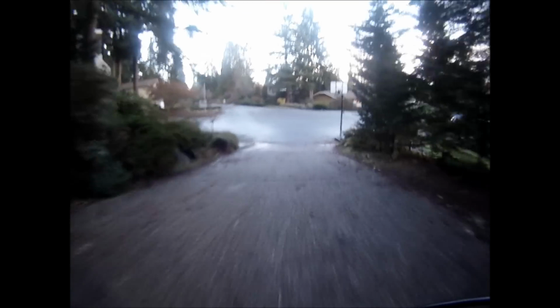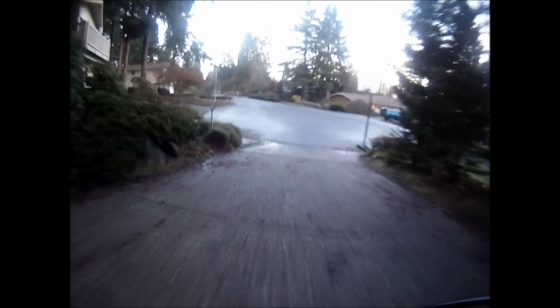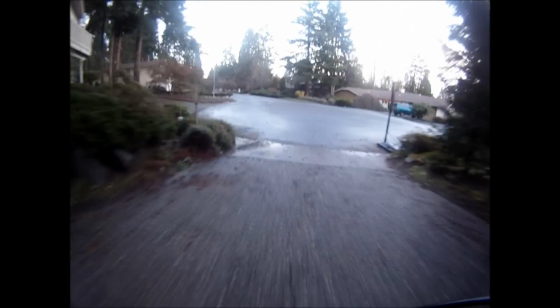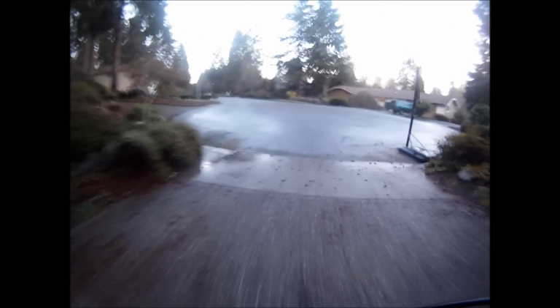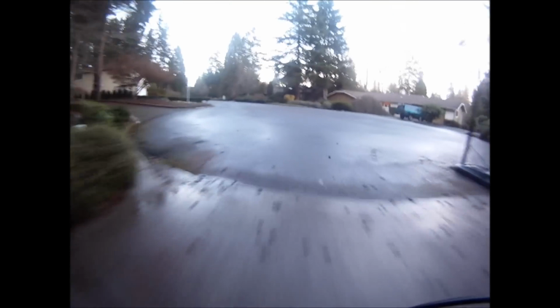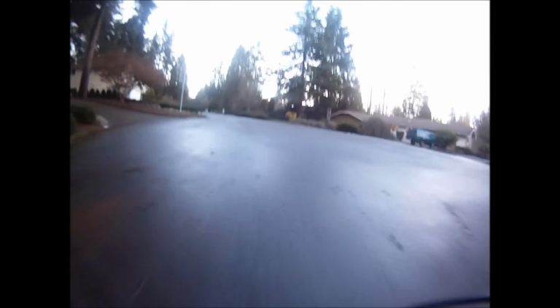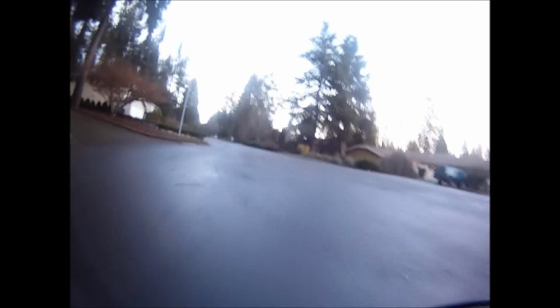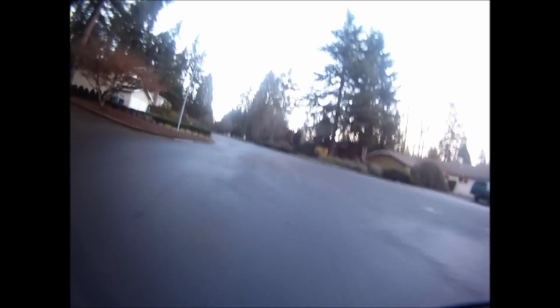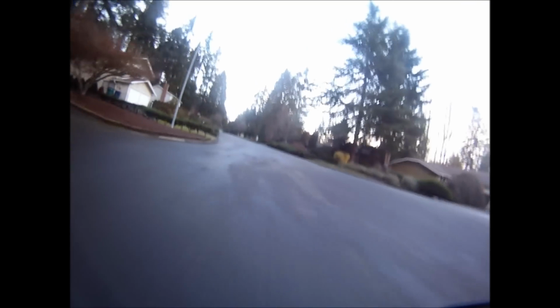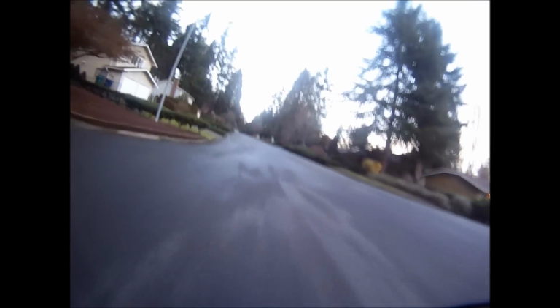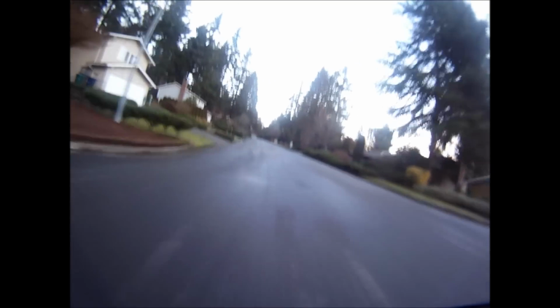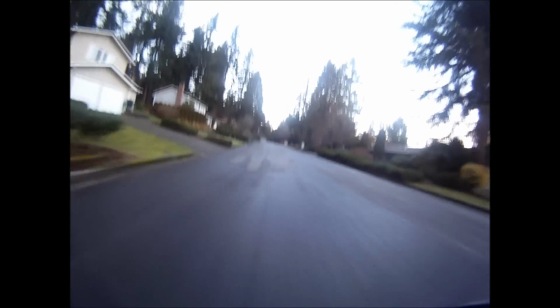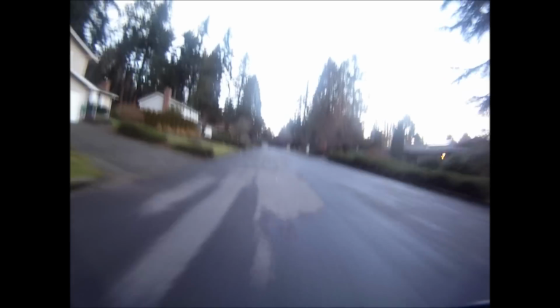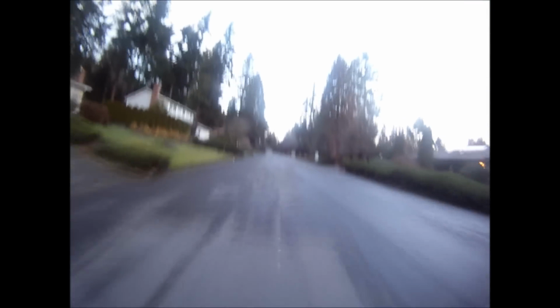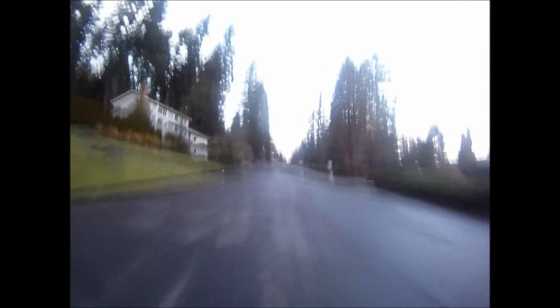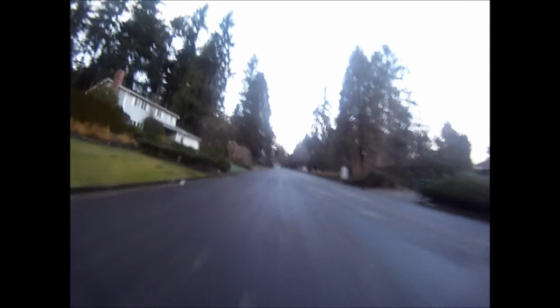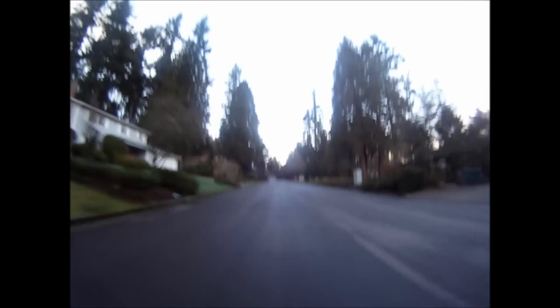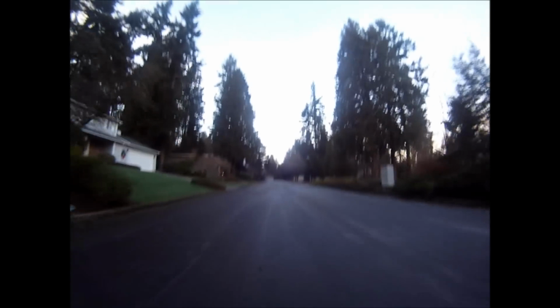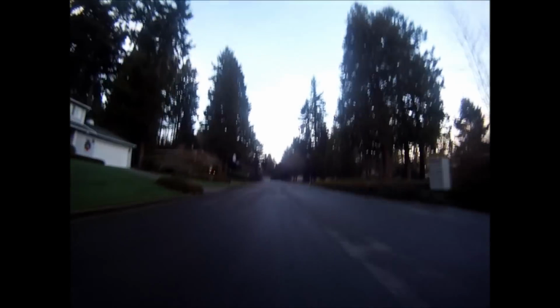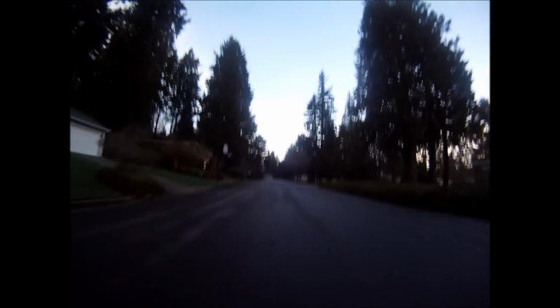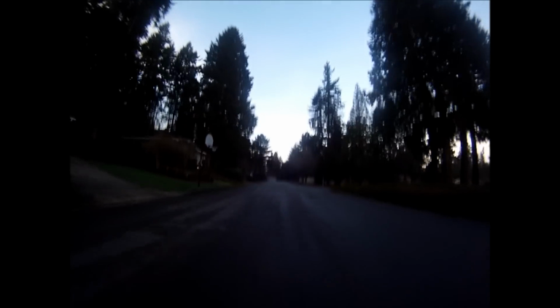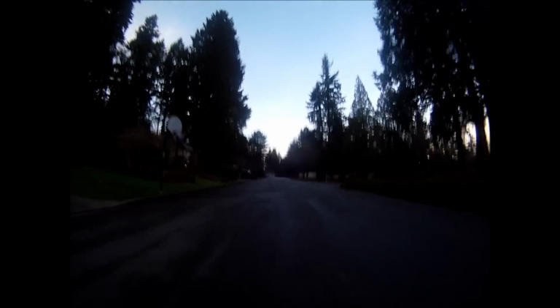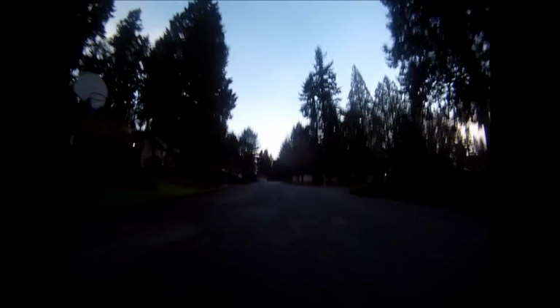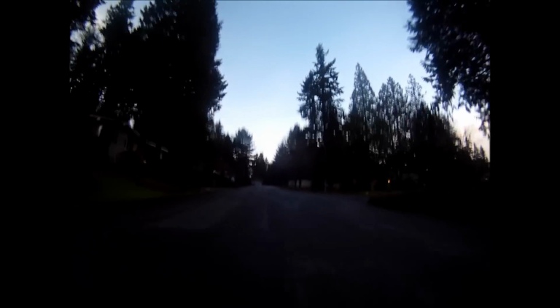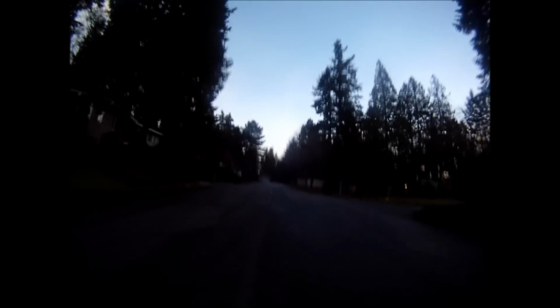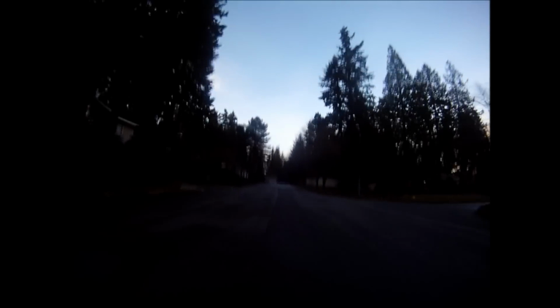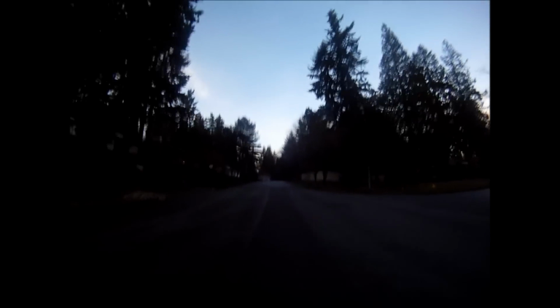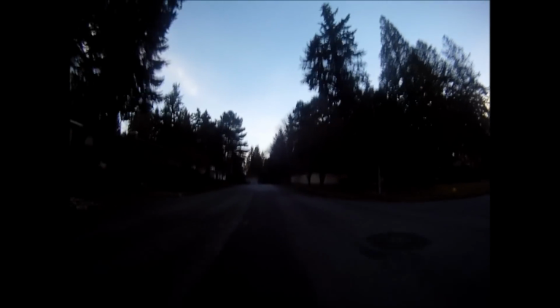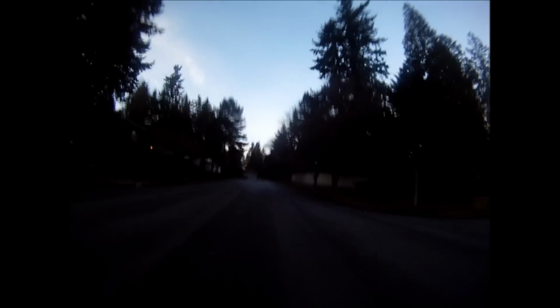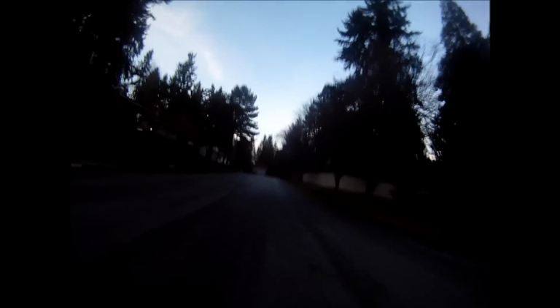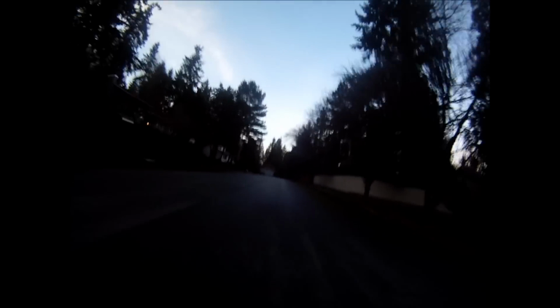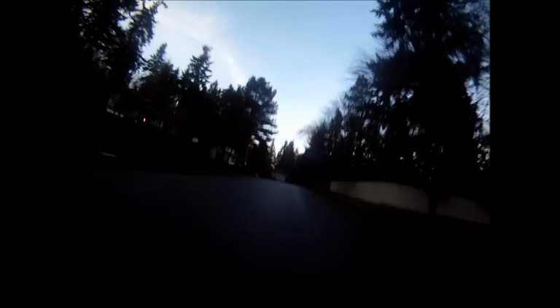I'd estimate the top speed is probably around 60 or 70 miles an hour, which is too fast on bicycle tires. But the potential's there, you can have fun with it, and you can probably make a project like this yourself for a couple hundred bucks.